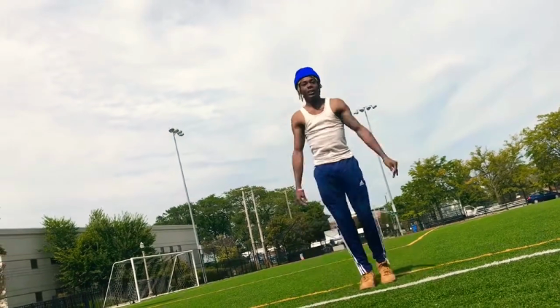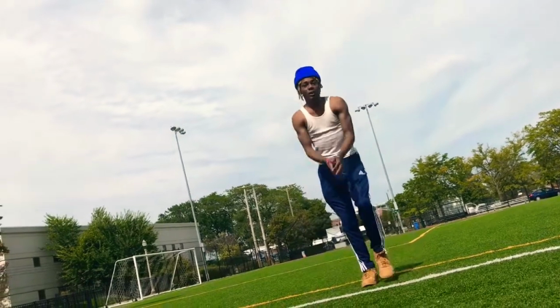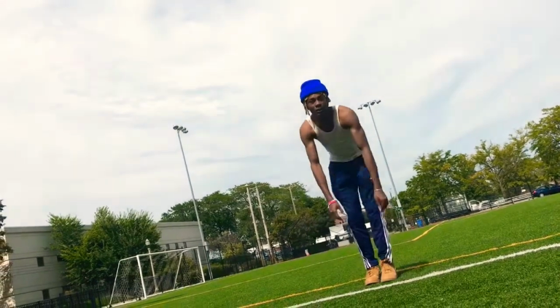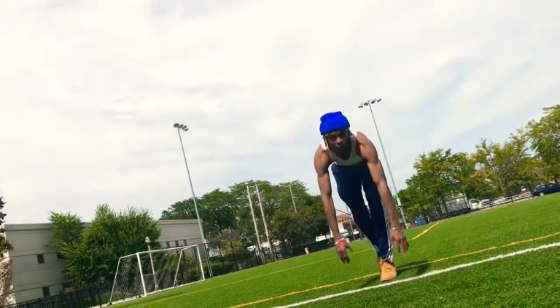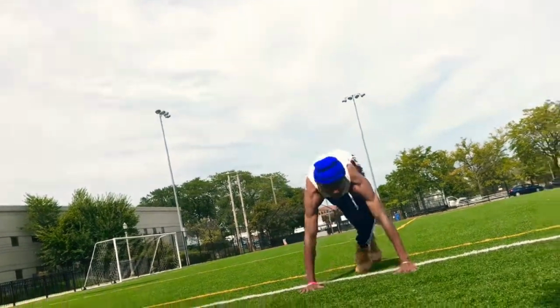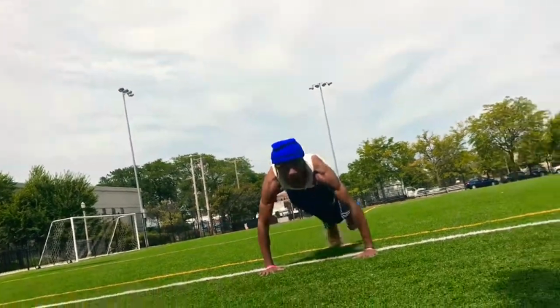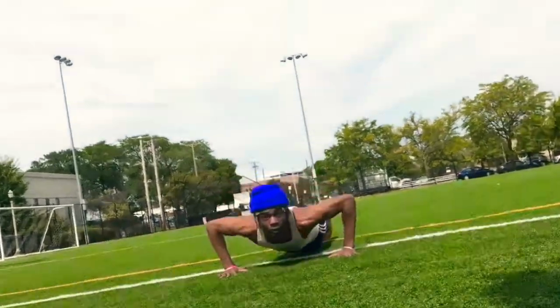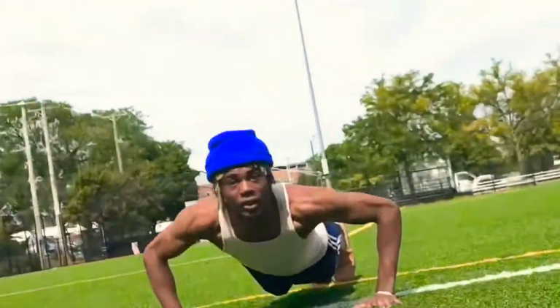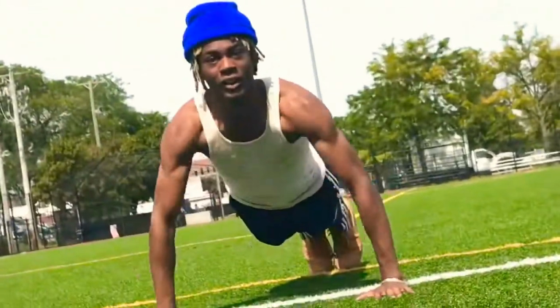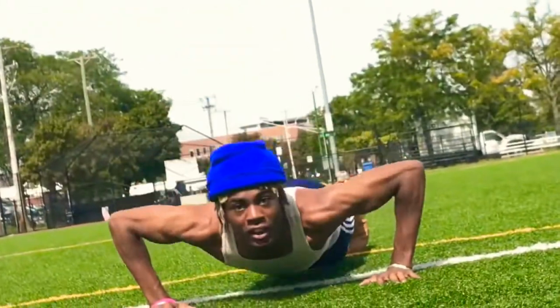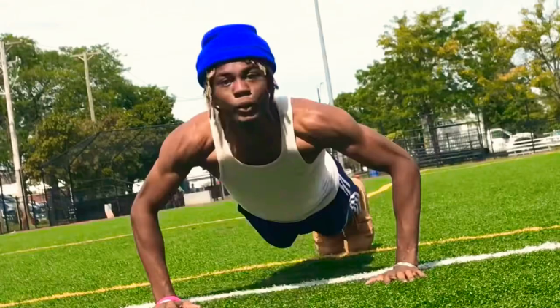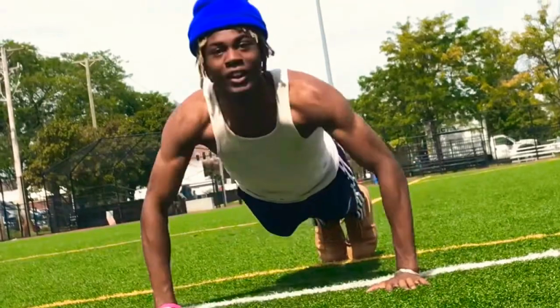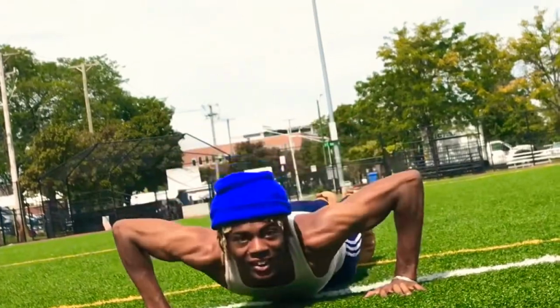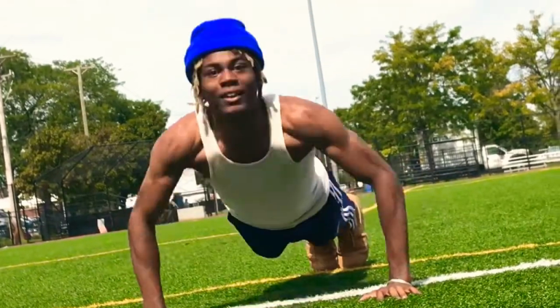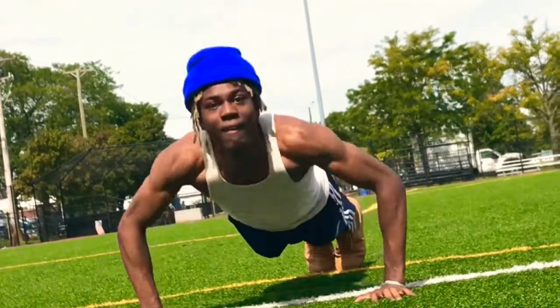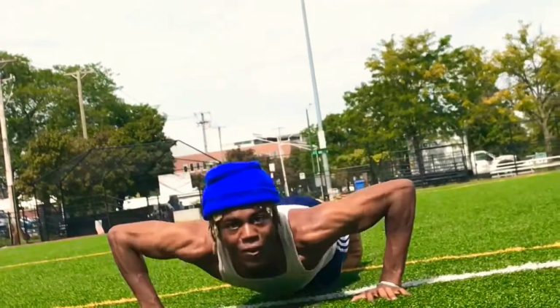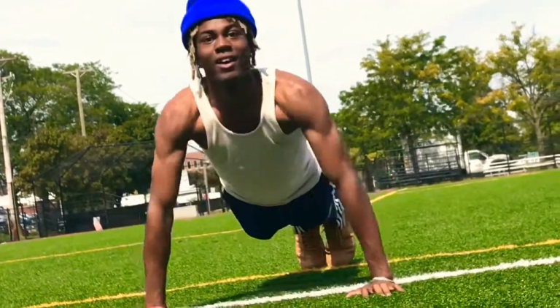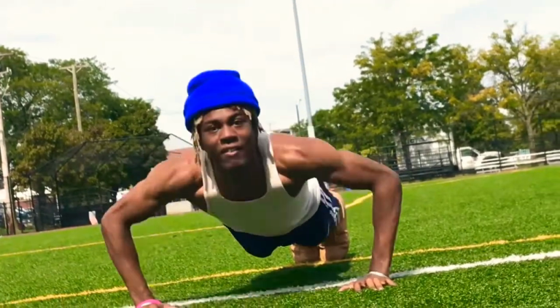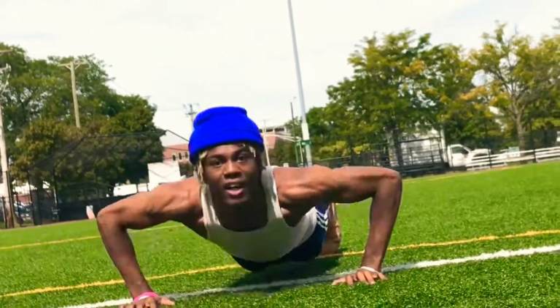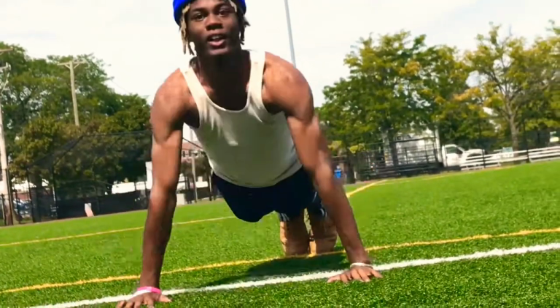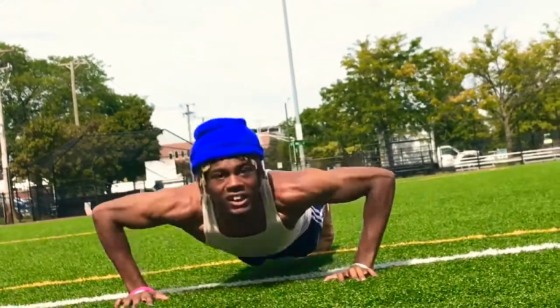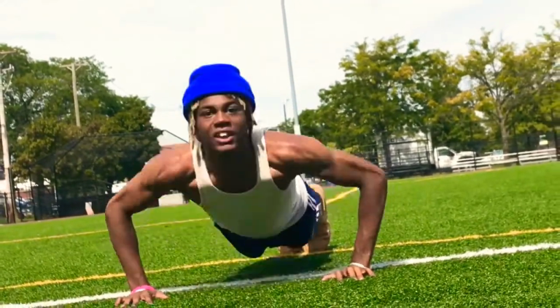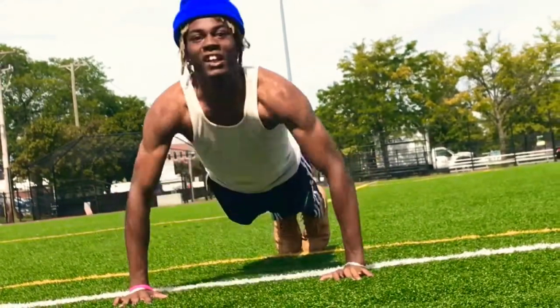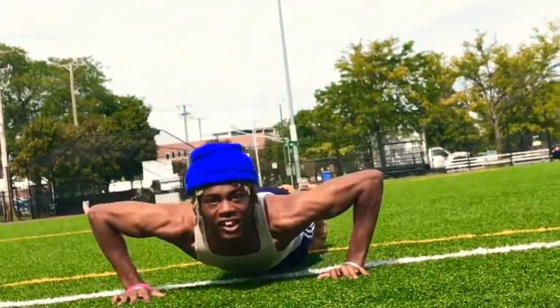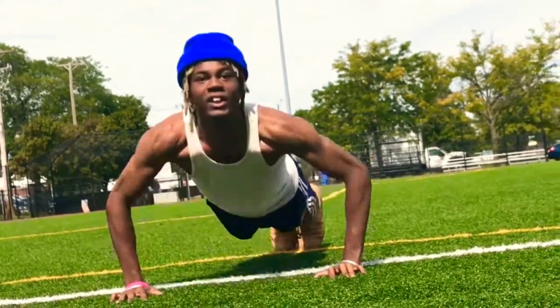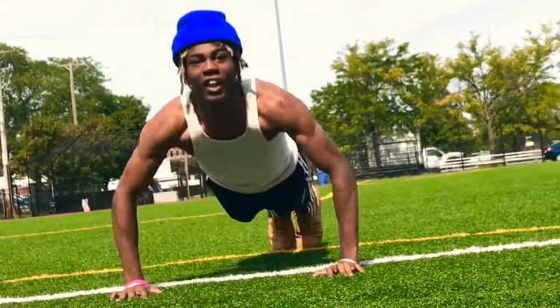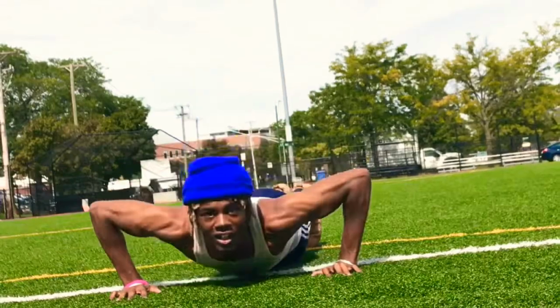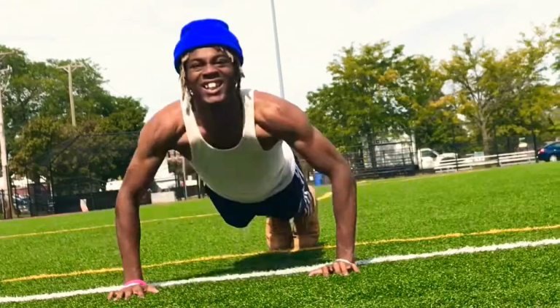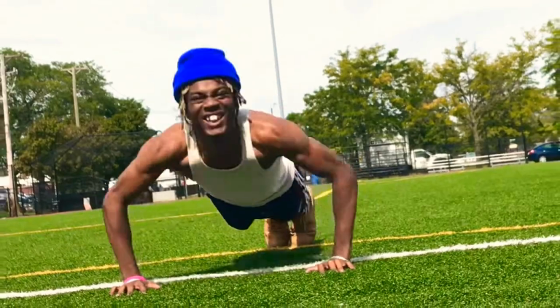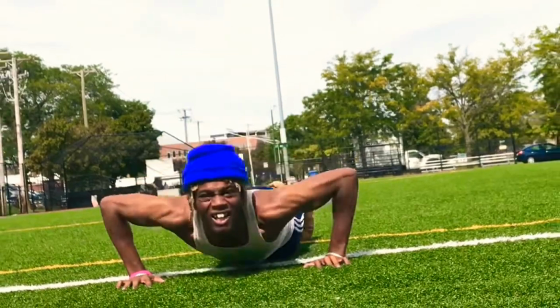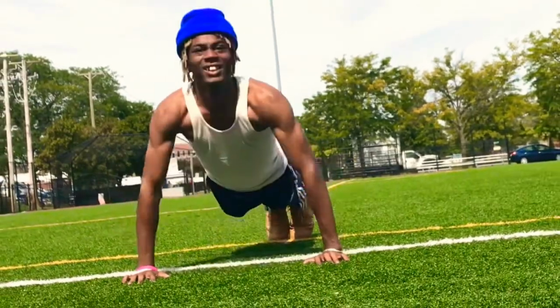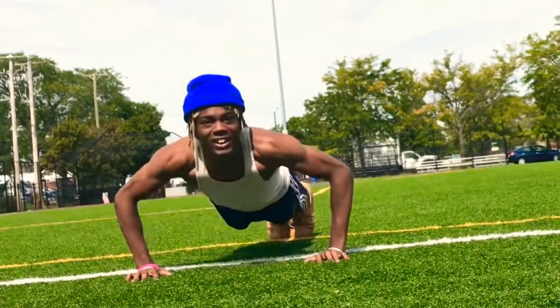Push-ups. Here we go. 1, 2, 3, 4, 5, 6, 7, 8, 9, 10.